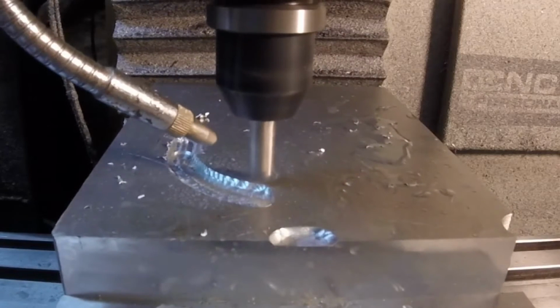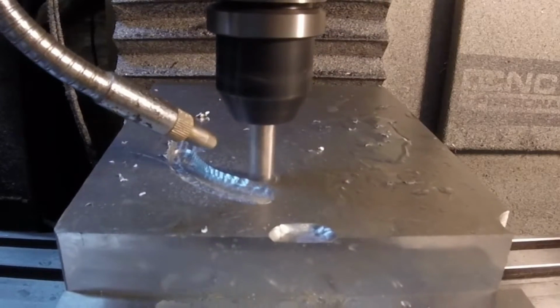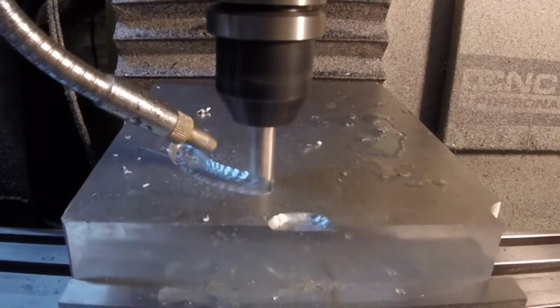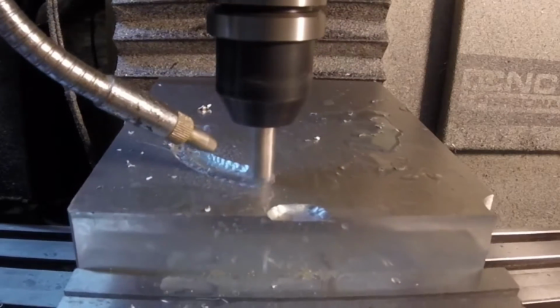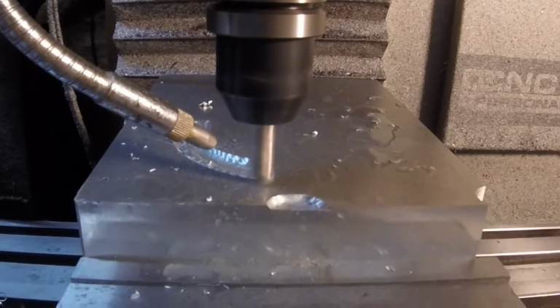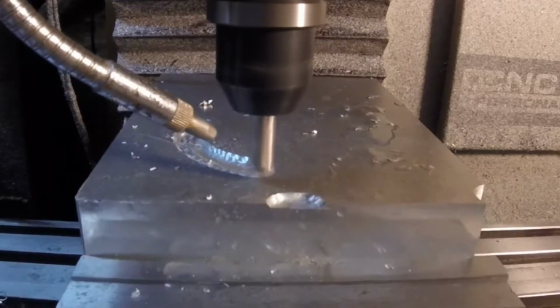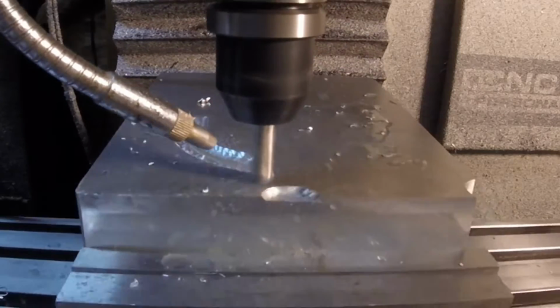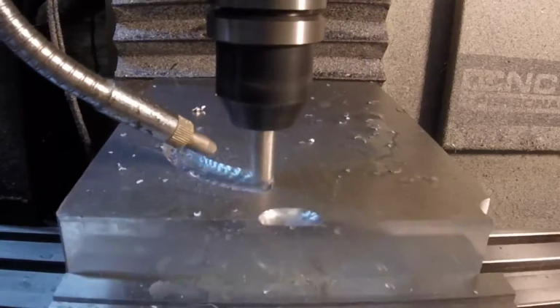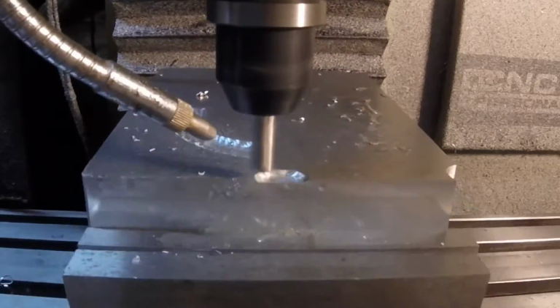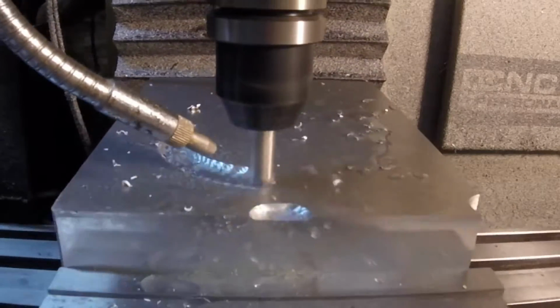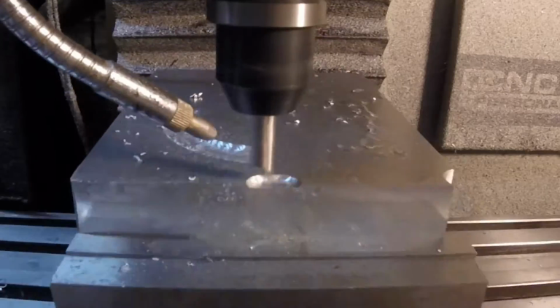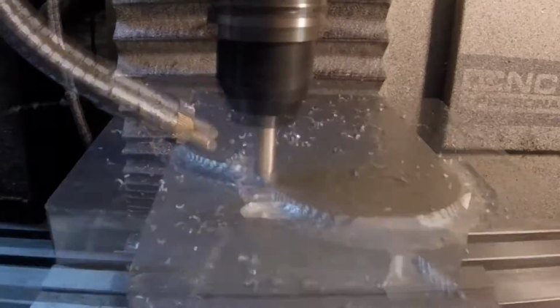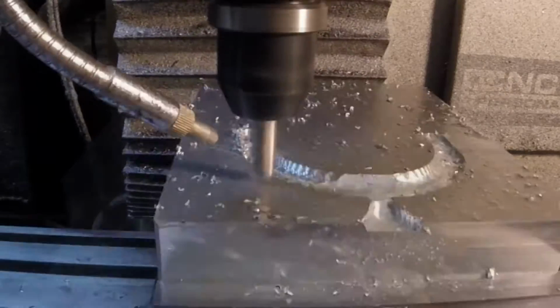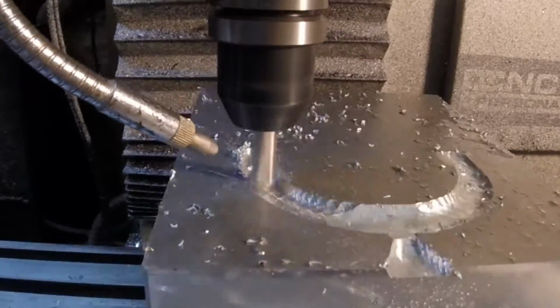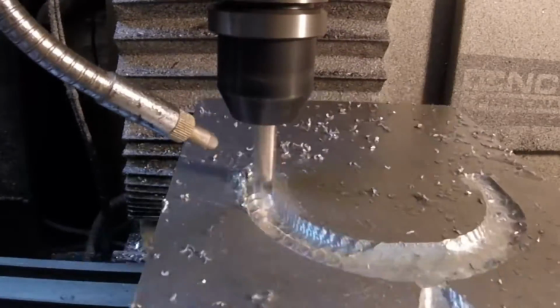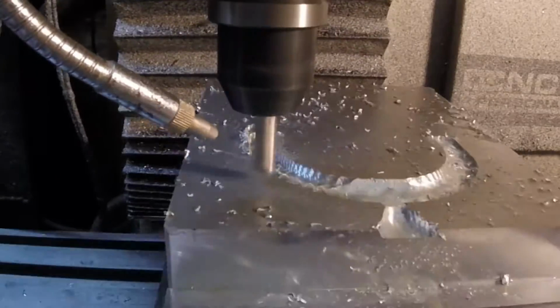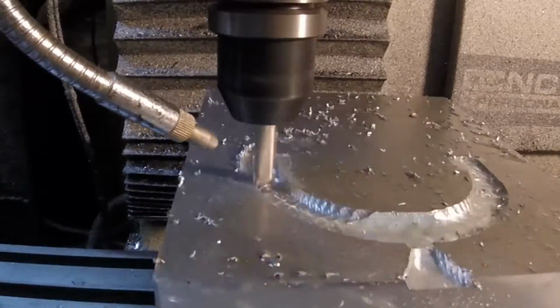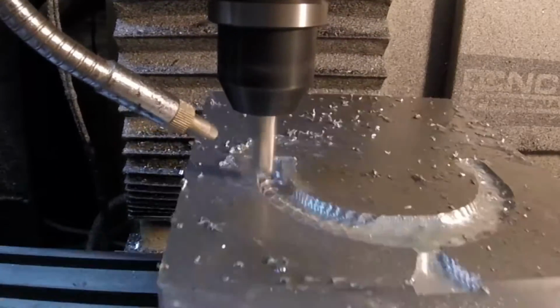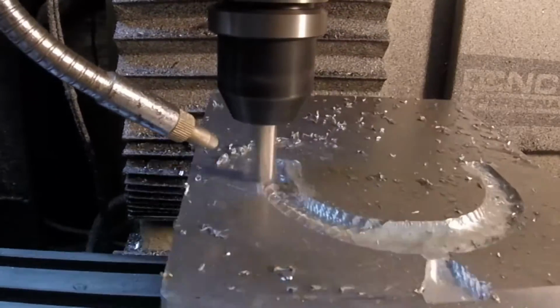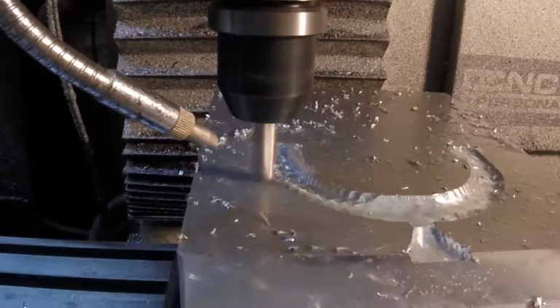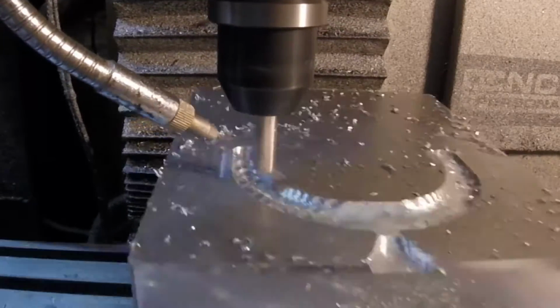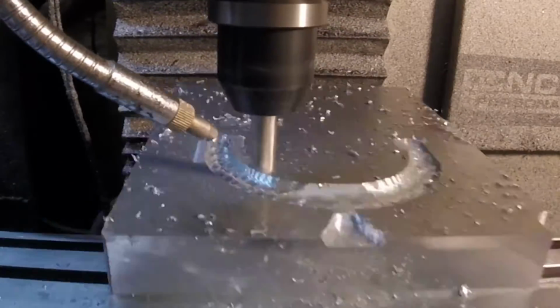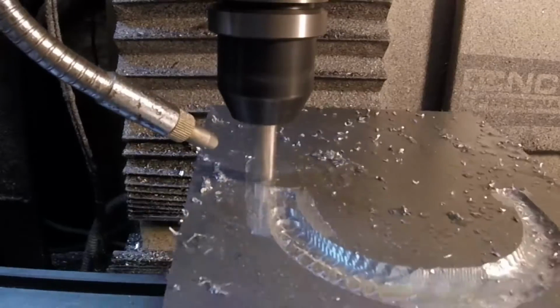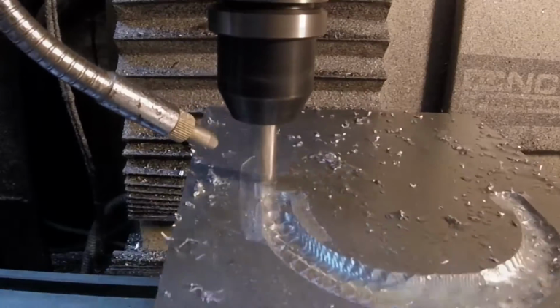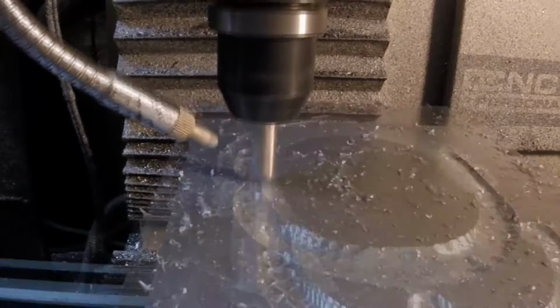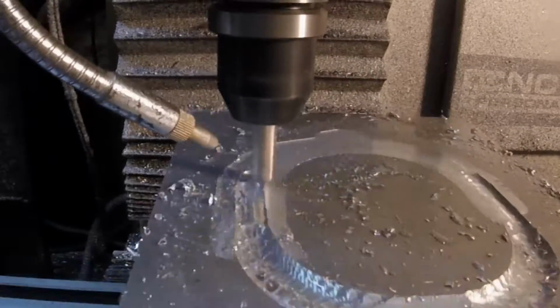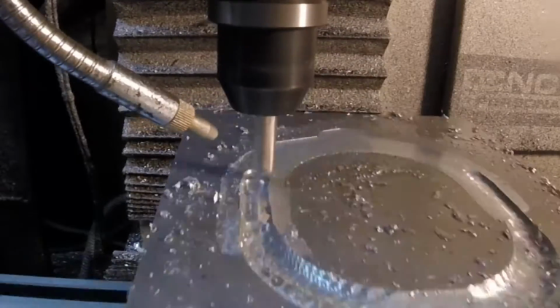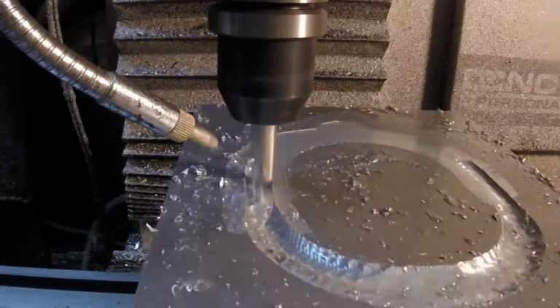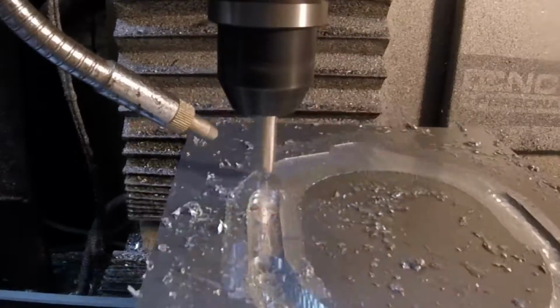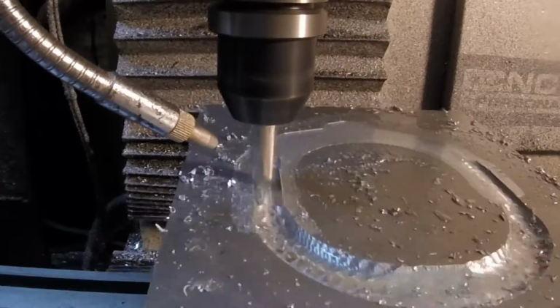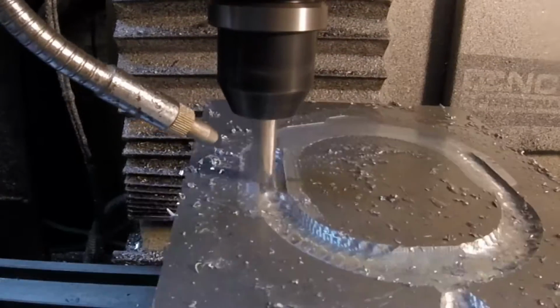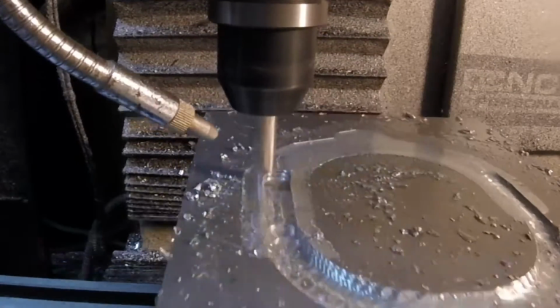I'm not going to give any feeds and speeds for this because, to be honest, they're probably all wrong. This is the first real project I've done with 3D and I didn't know what I was doing.